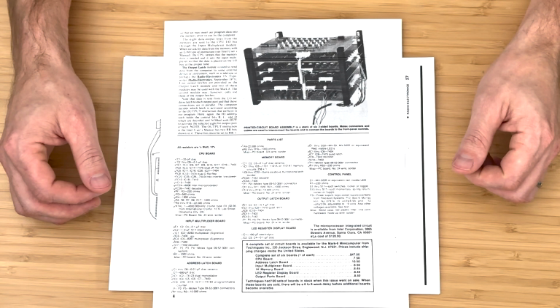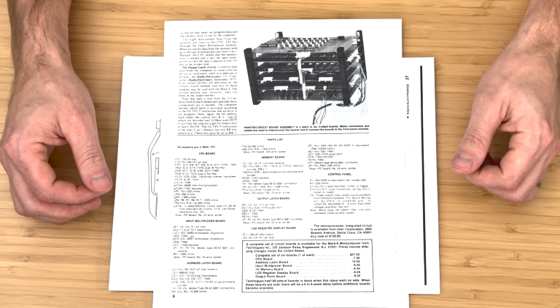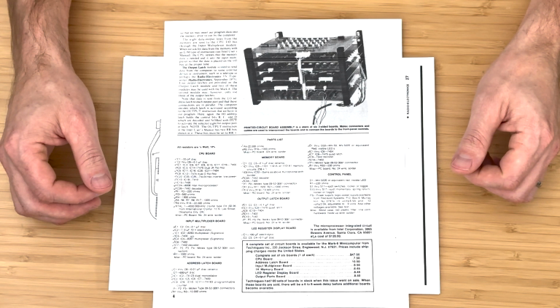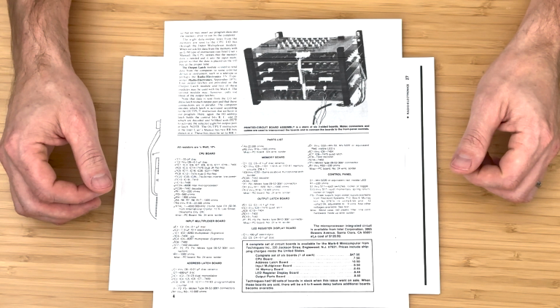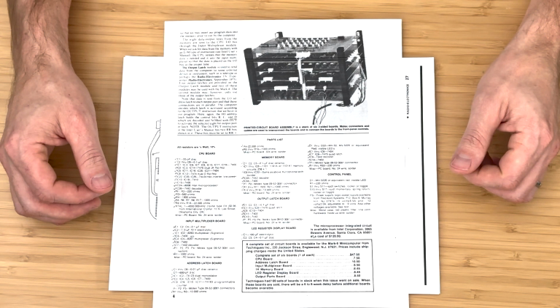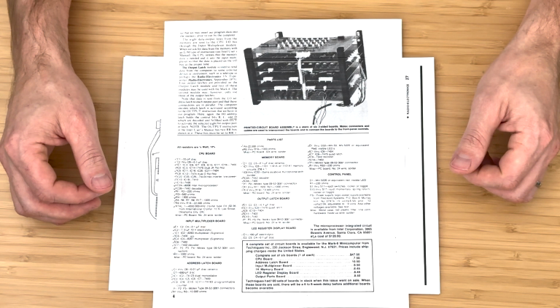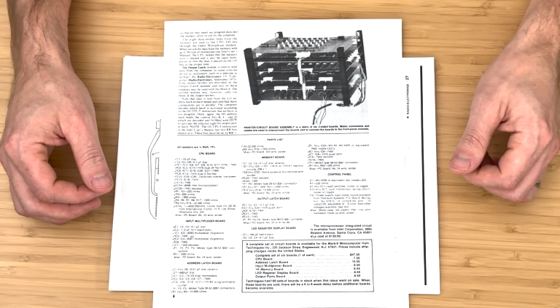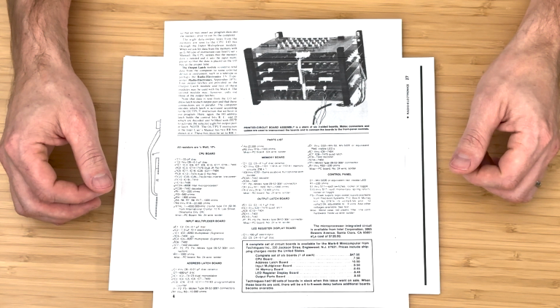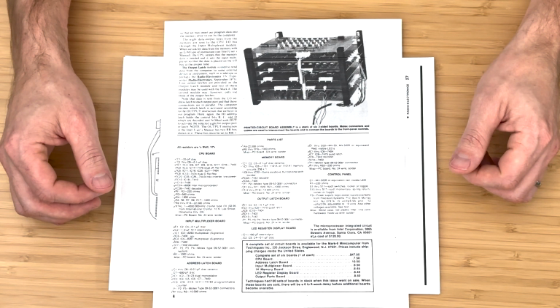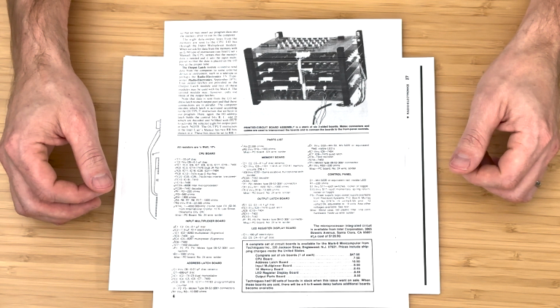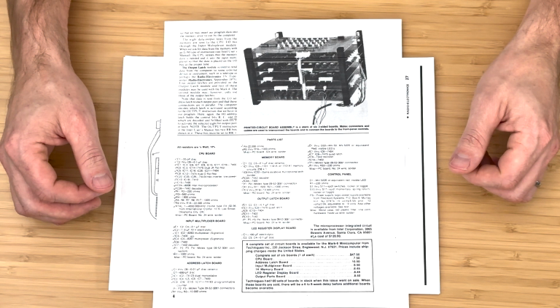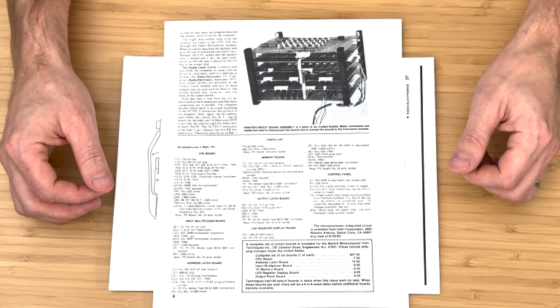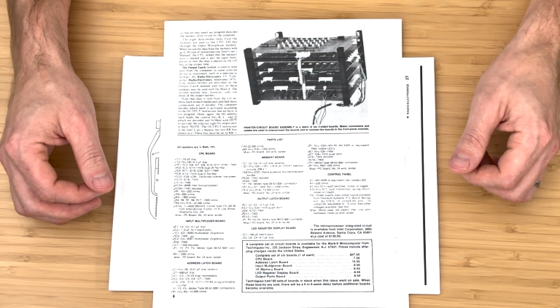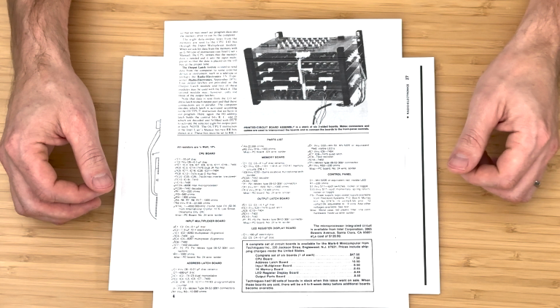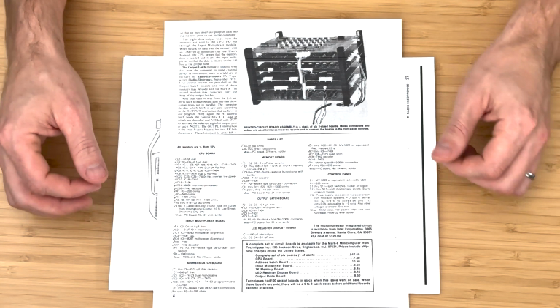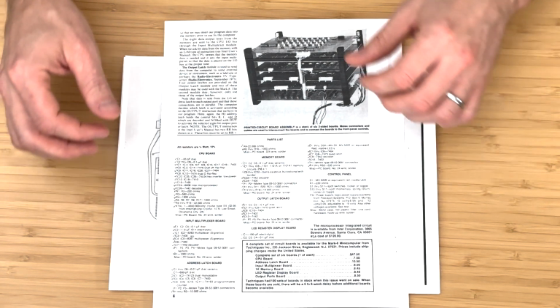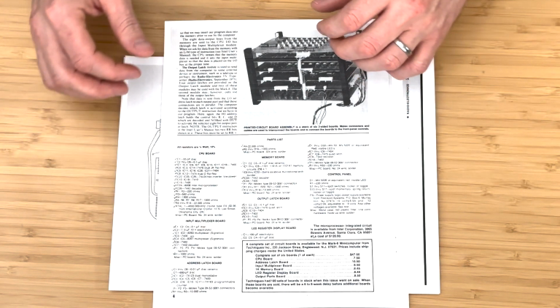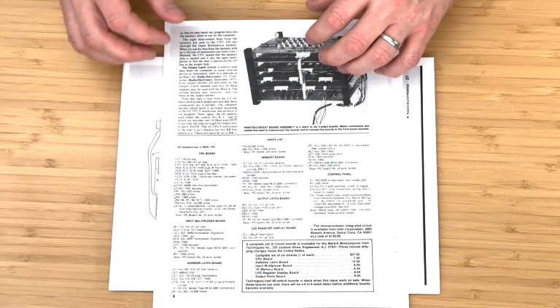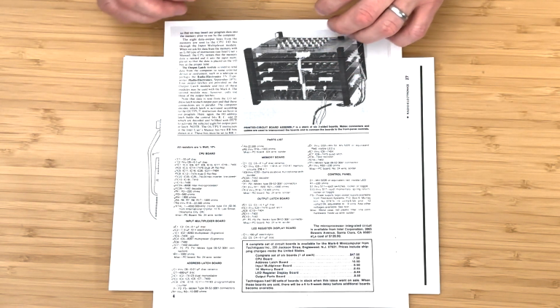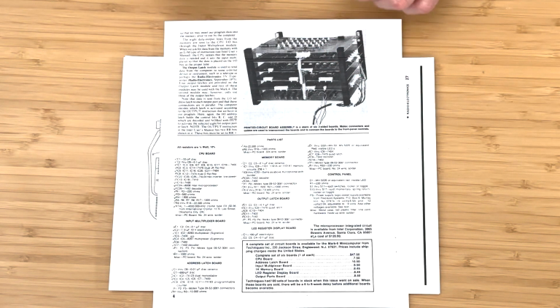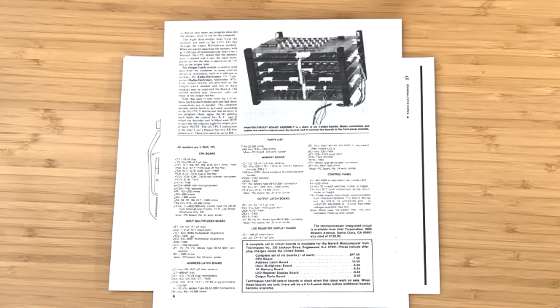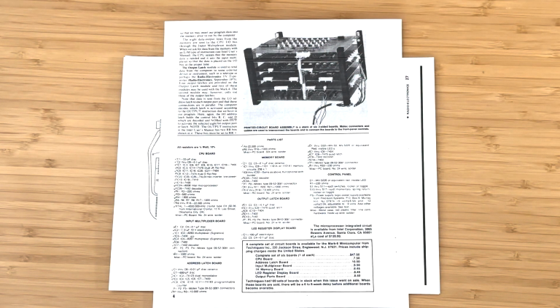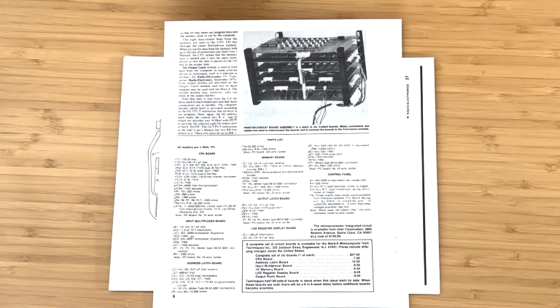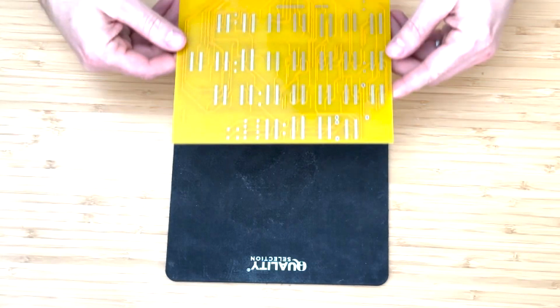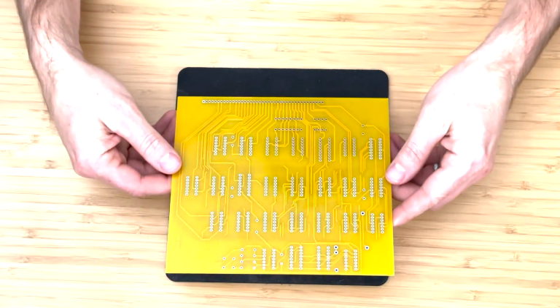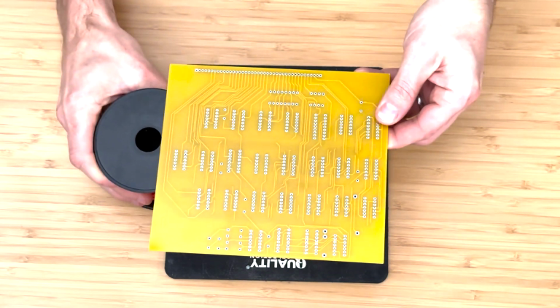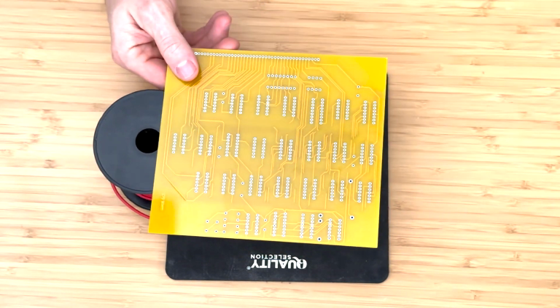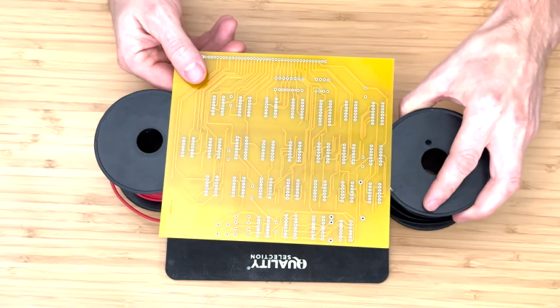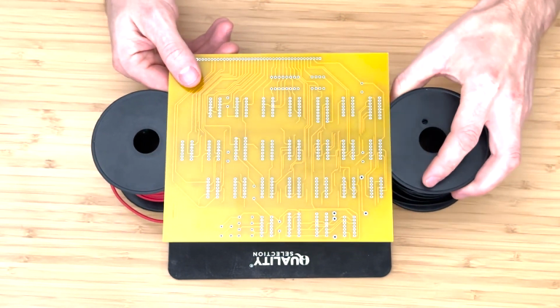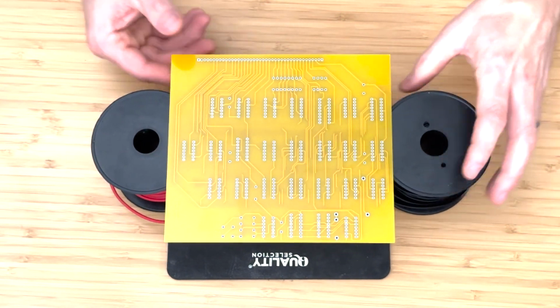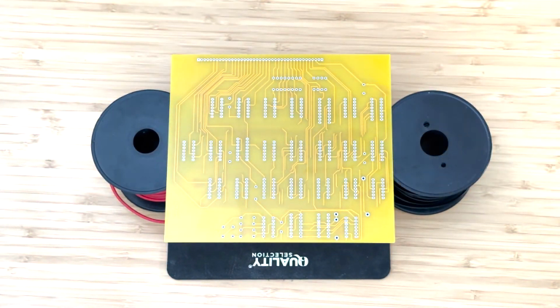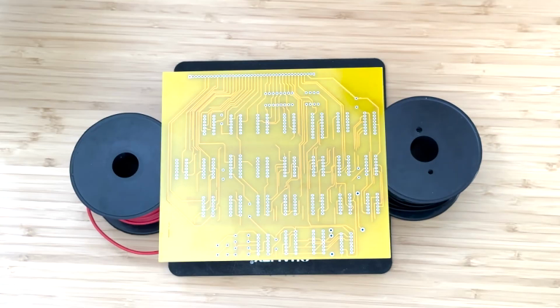The rest of the parts are basic and can be found anywhere. I'll include the assembly instructions and parts list in the video description for reference. Don't forget to like and subscribe, and let's get started!